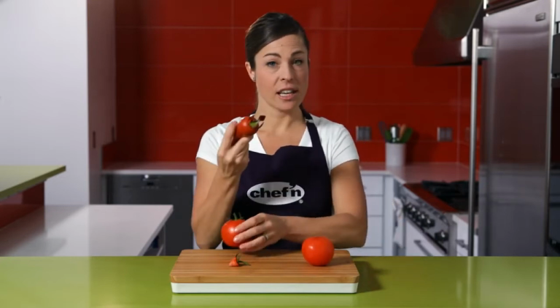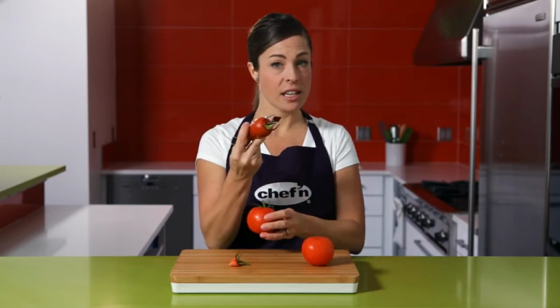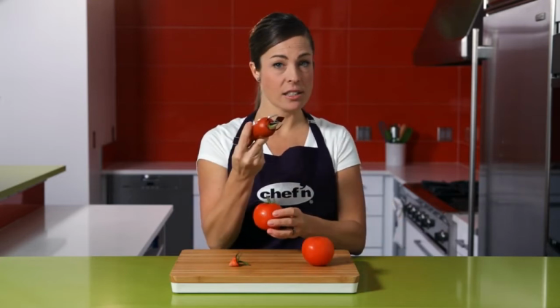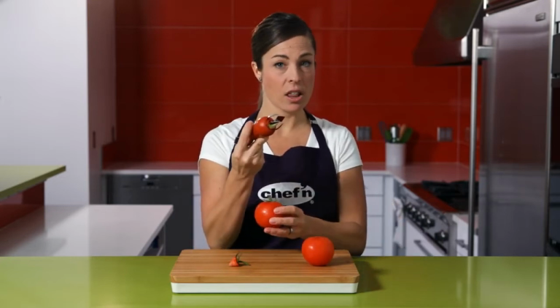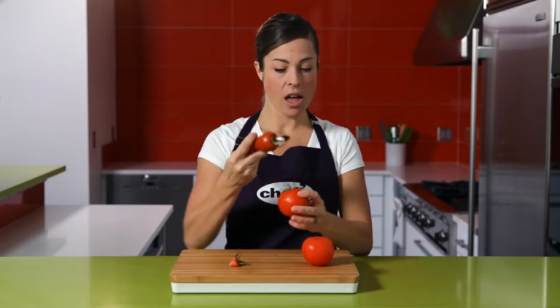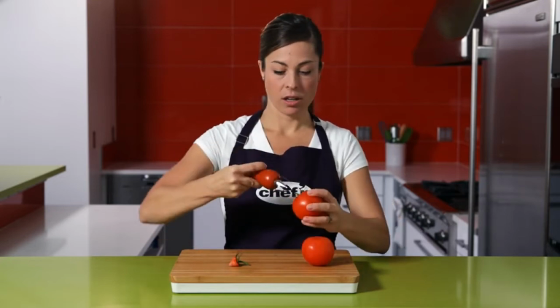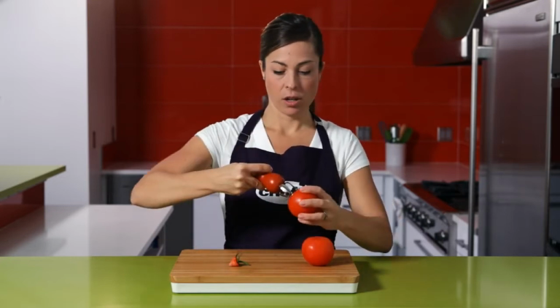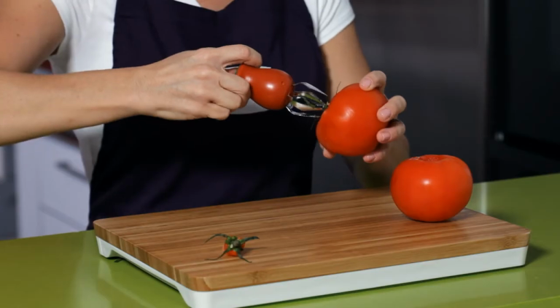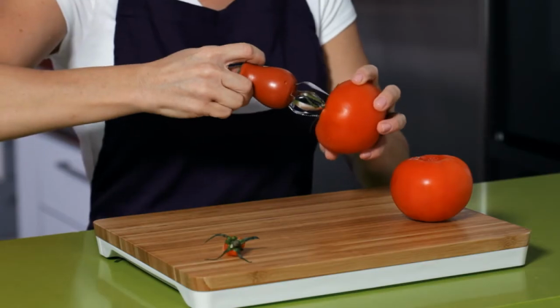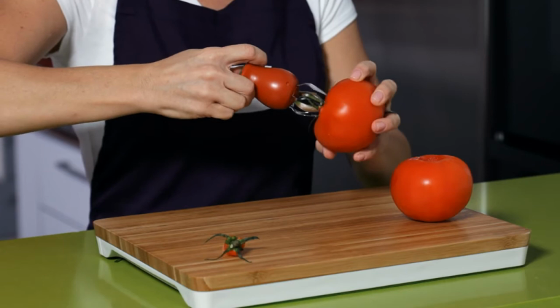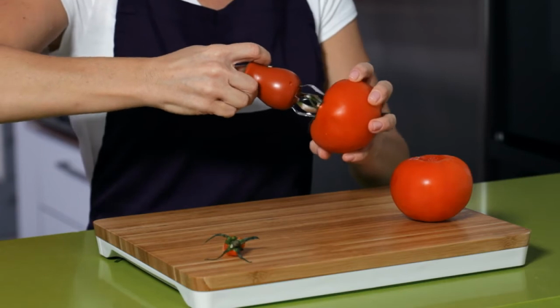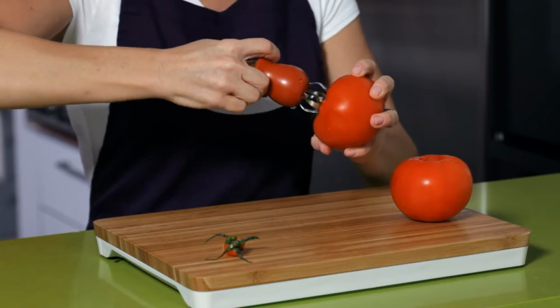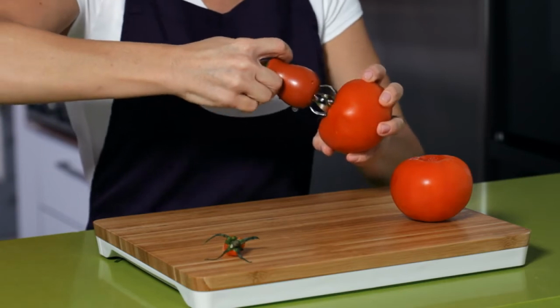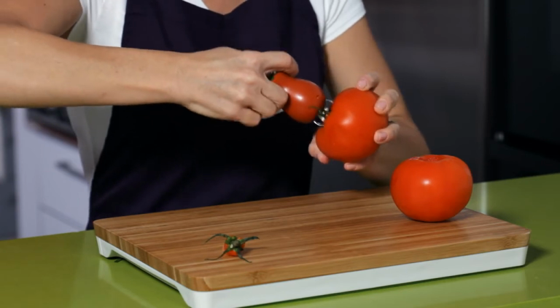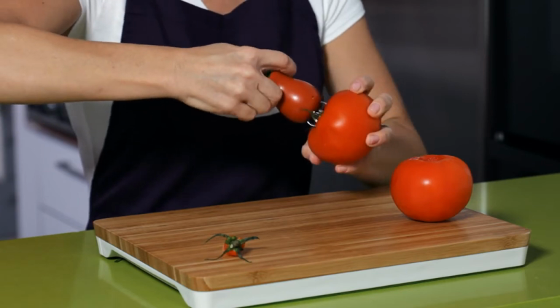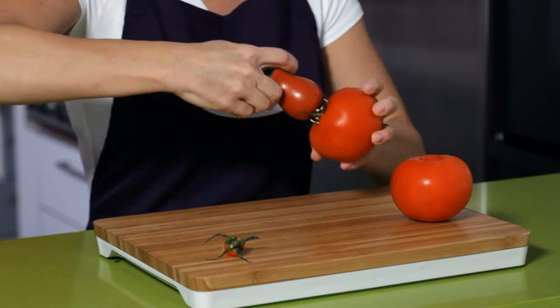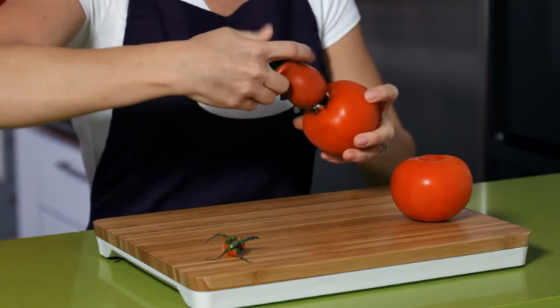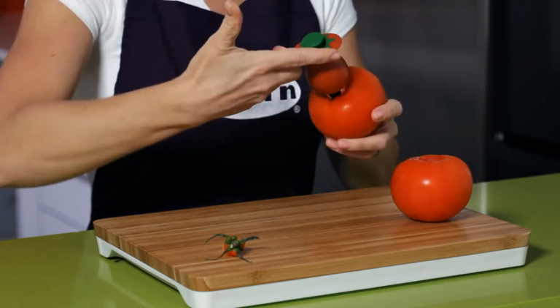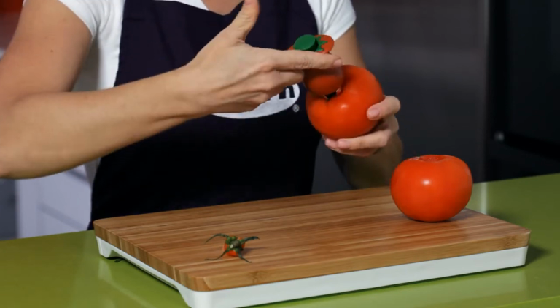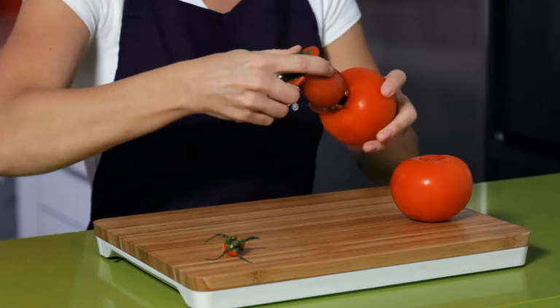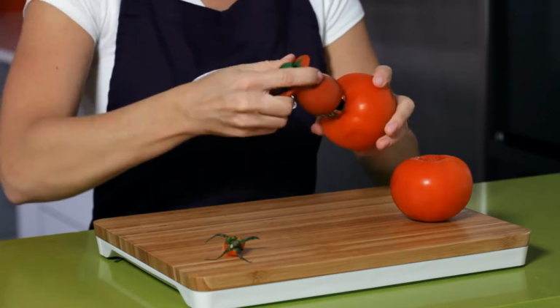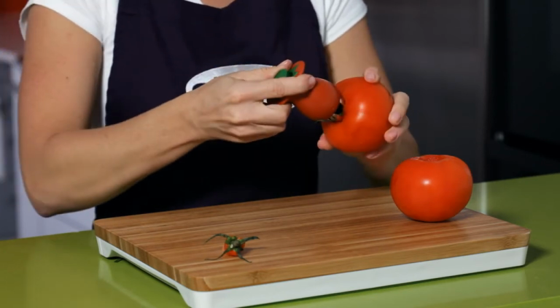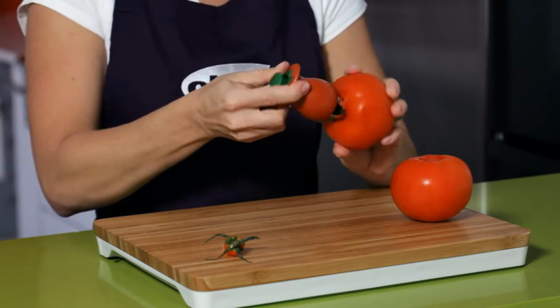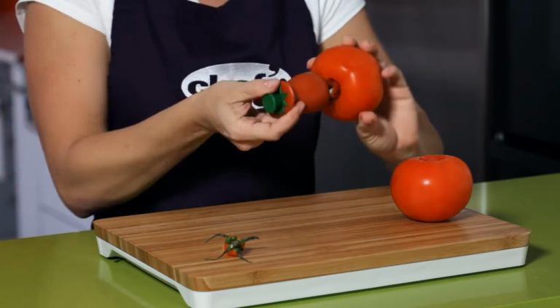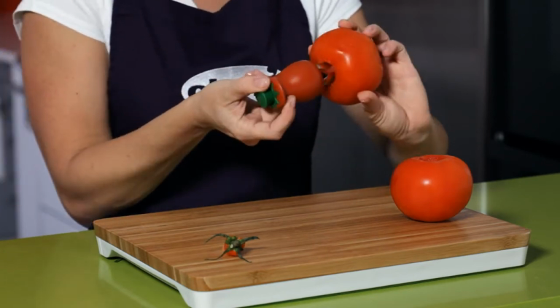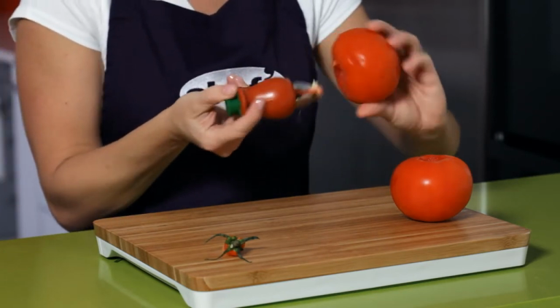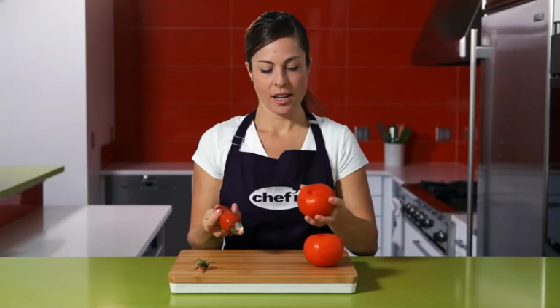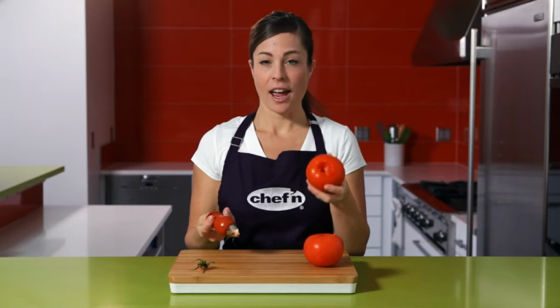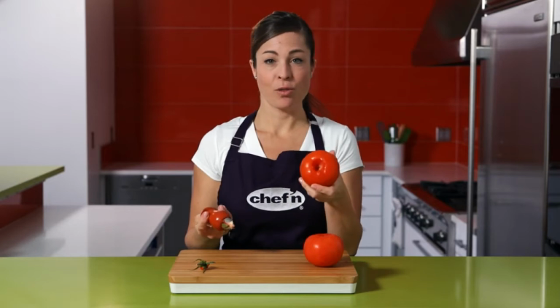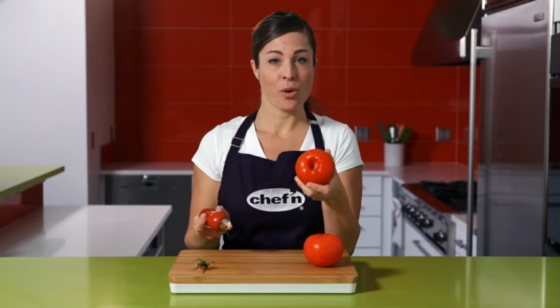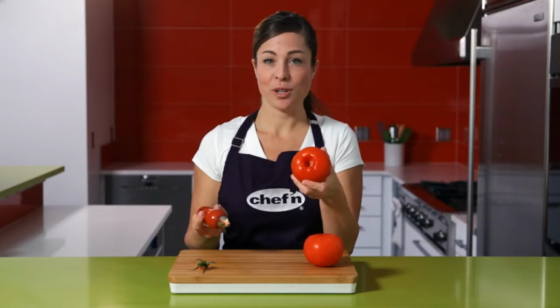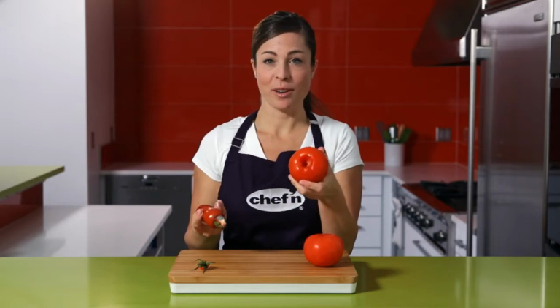Again — extend the stainless steel claw, the serrated blades go in around the core, release the button, twist, and you've got cored tomatoes.